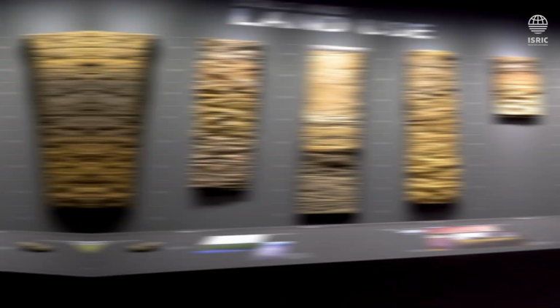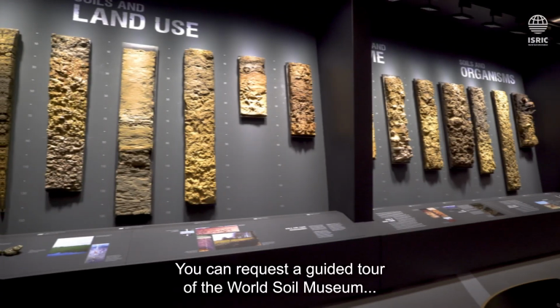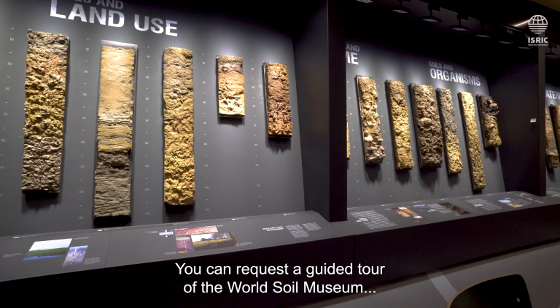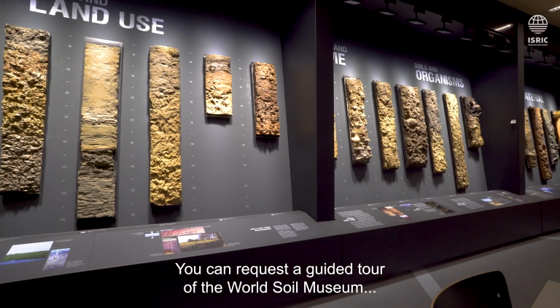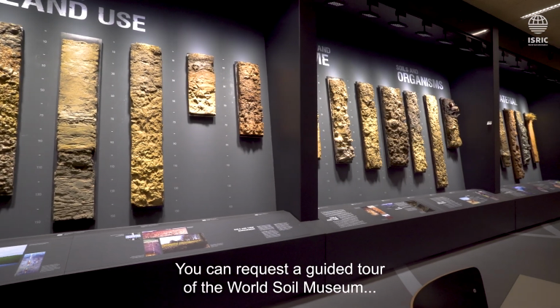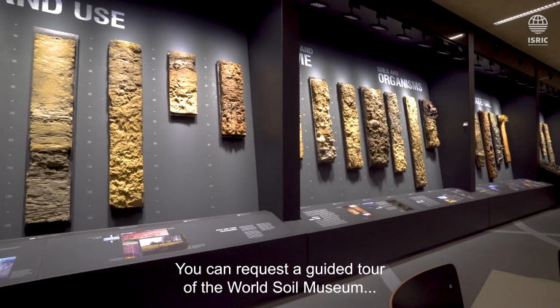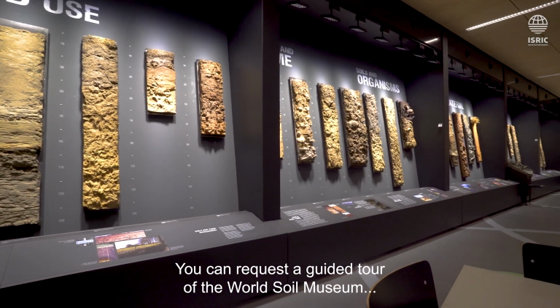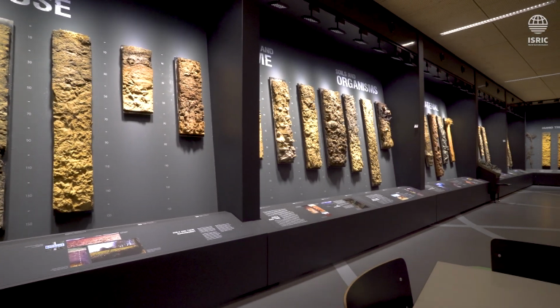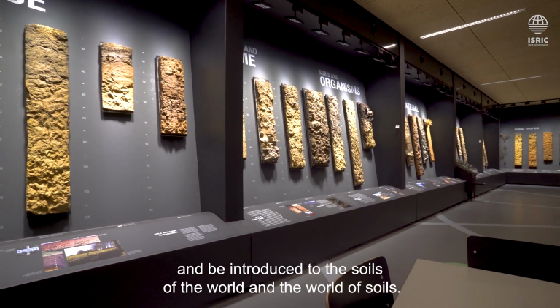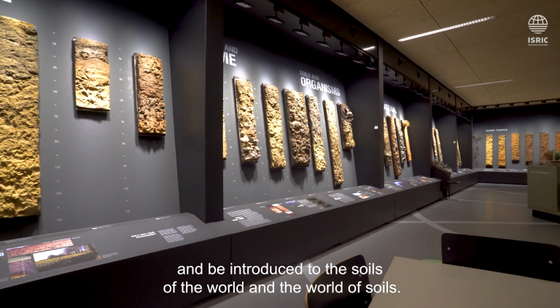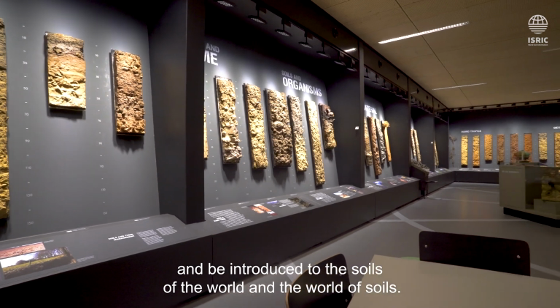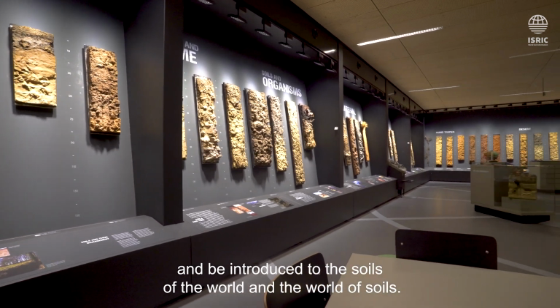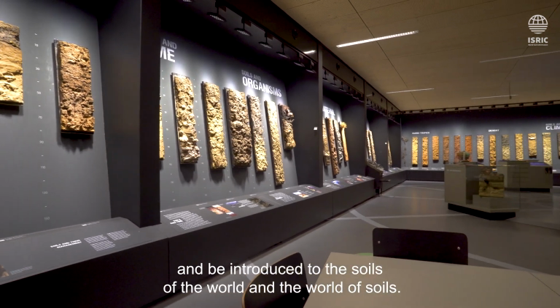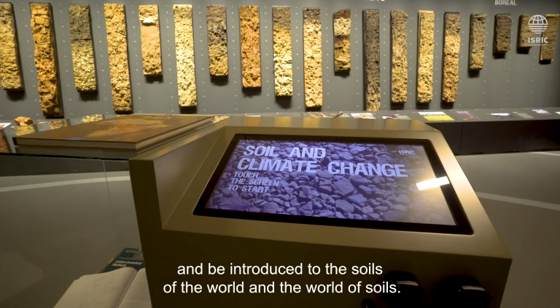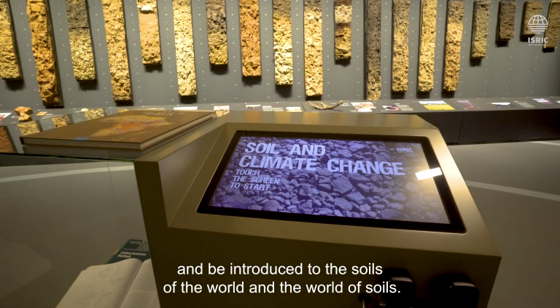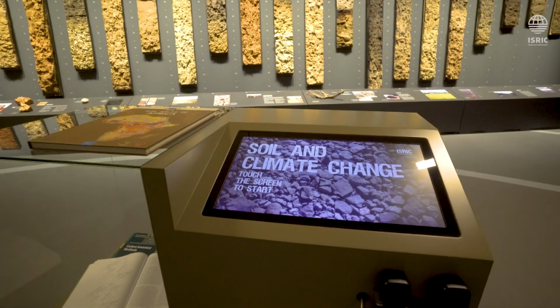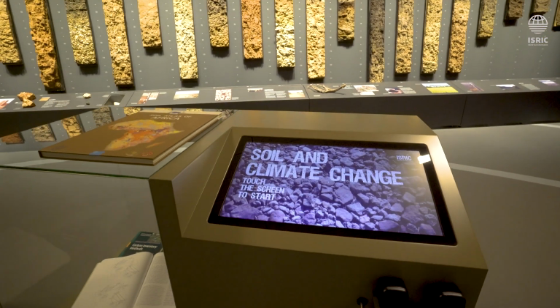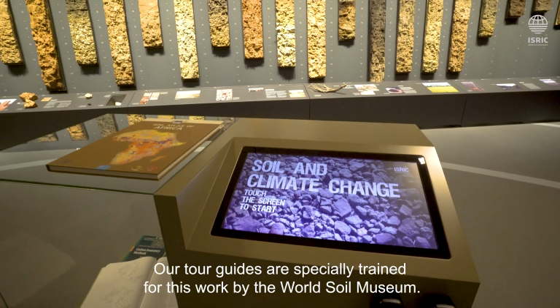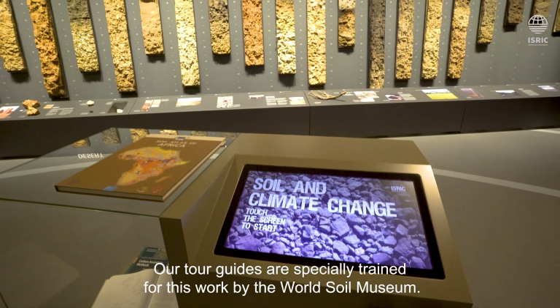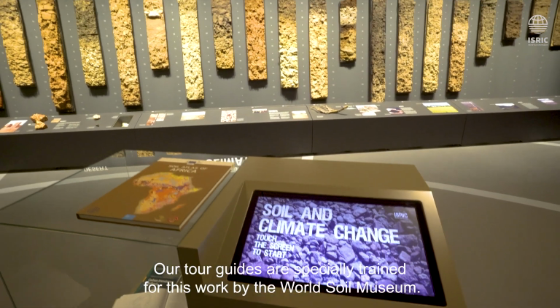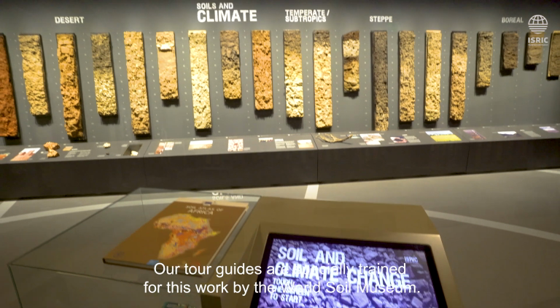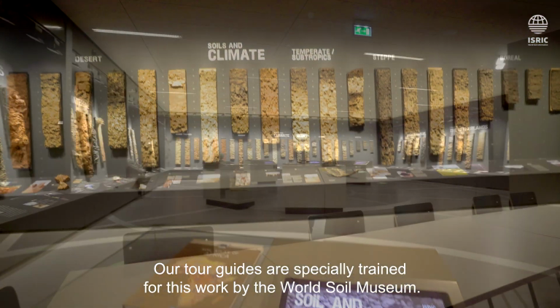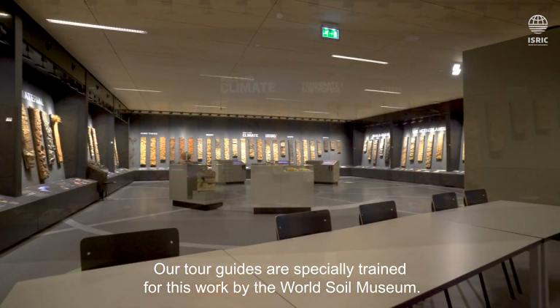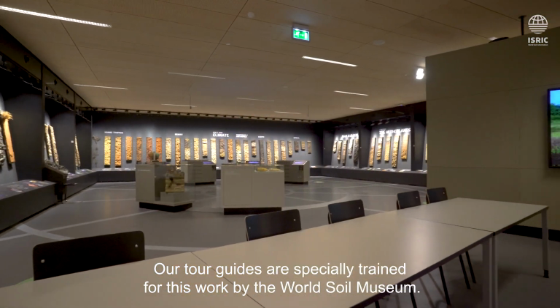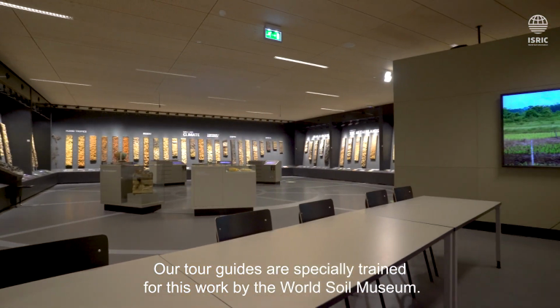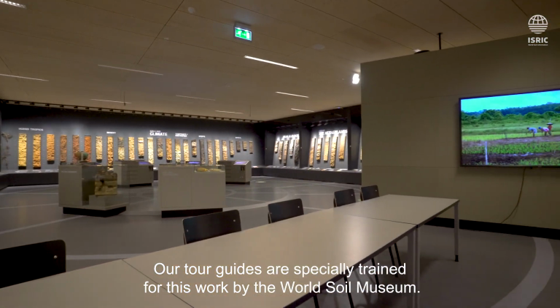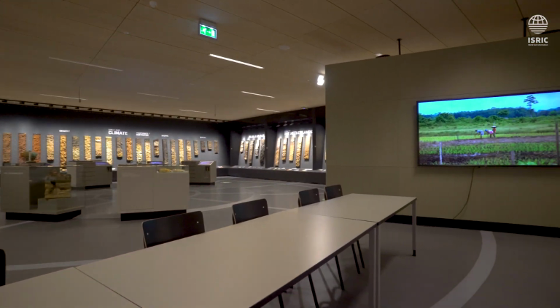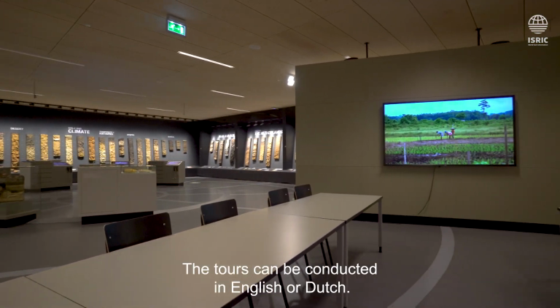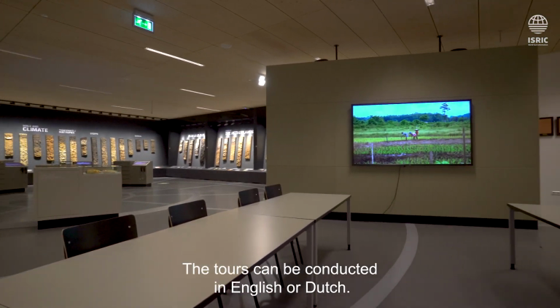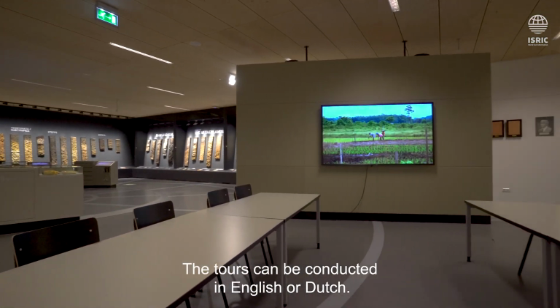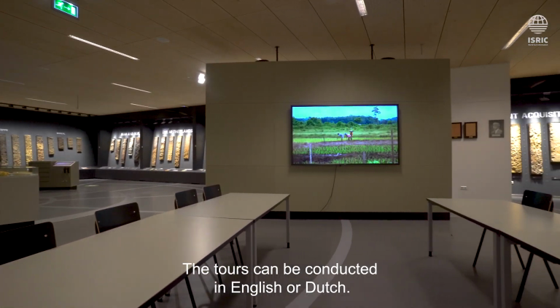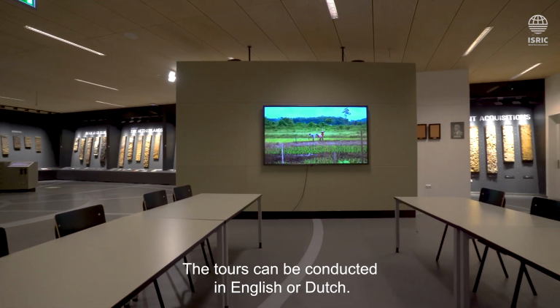You can request a guided tour of the World Soil Museum and be introduced to the soils of the world and the world of soils. Our tour guides are specially trained for this work by the World Soil Museum. The tours can be conducted in English or Dutch.